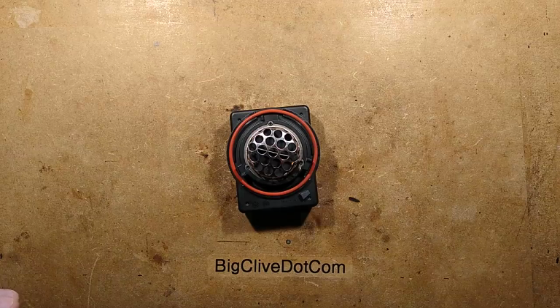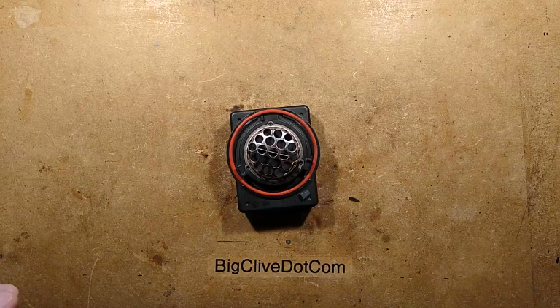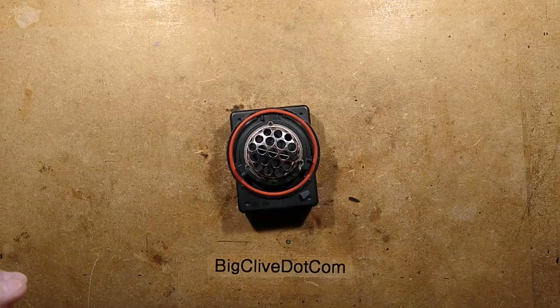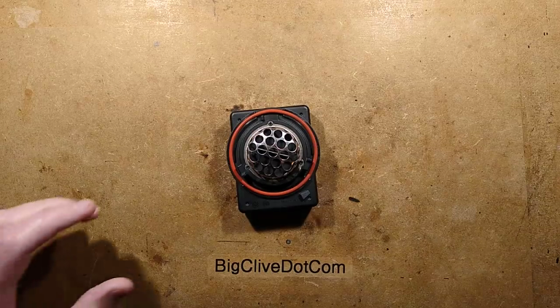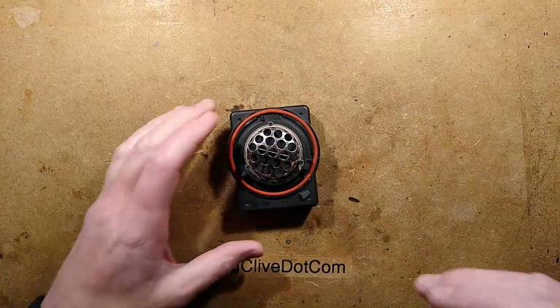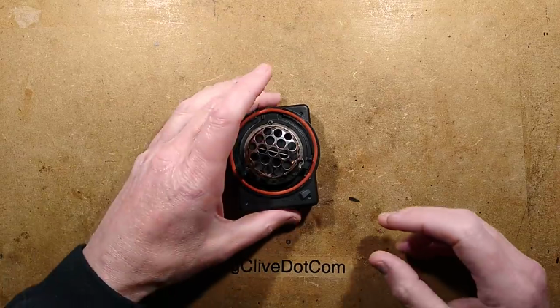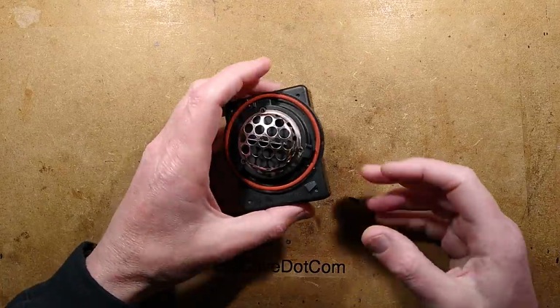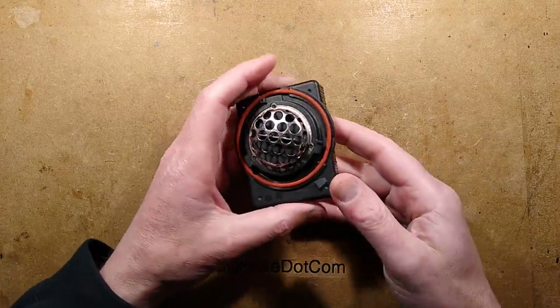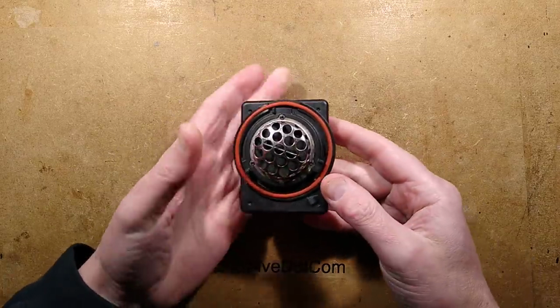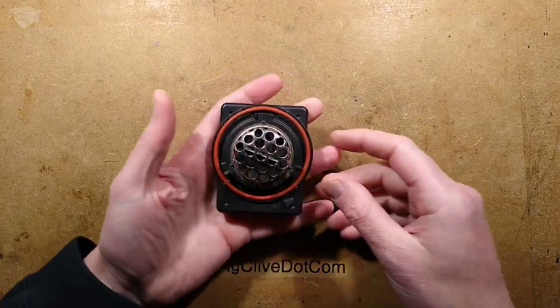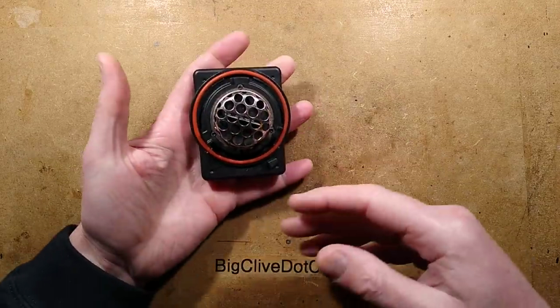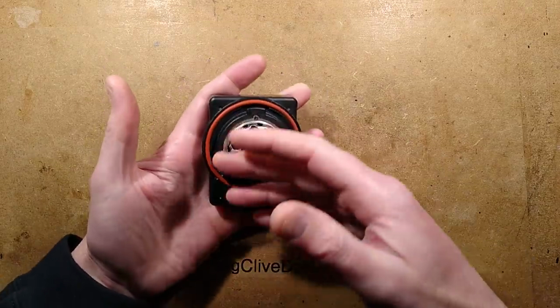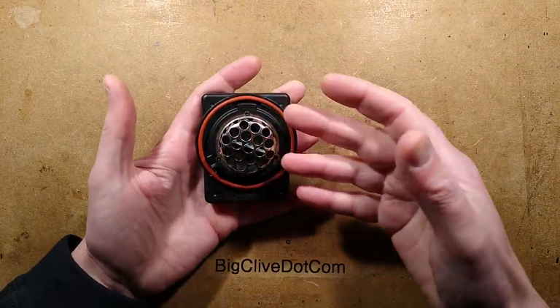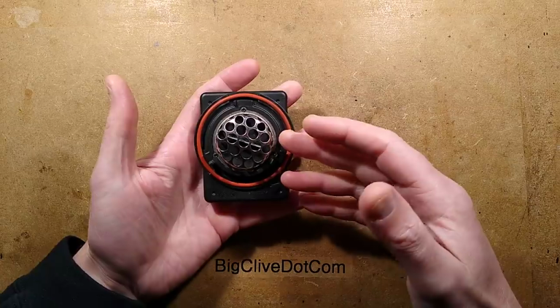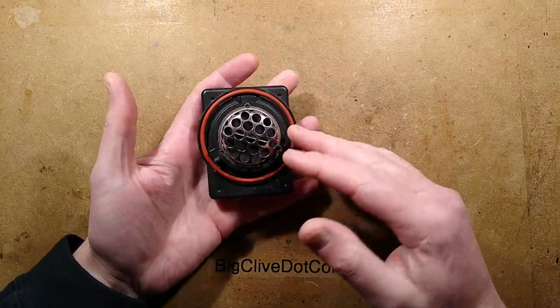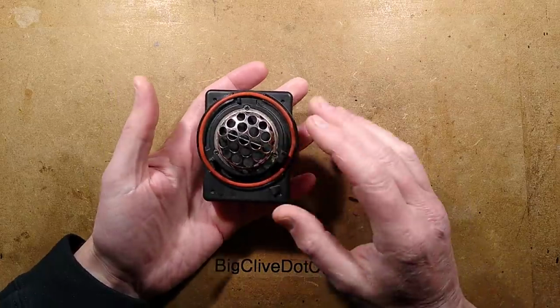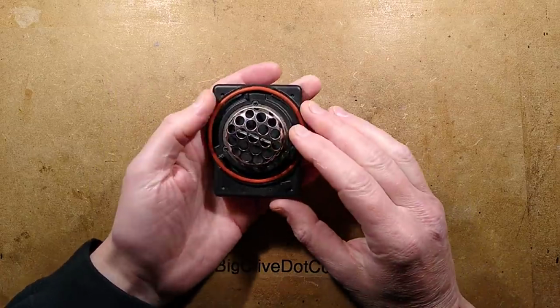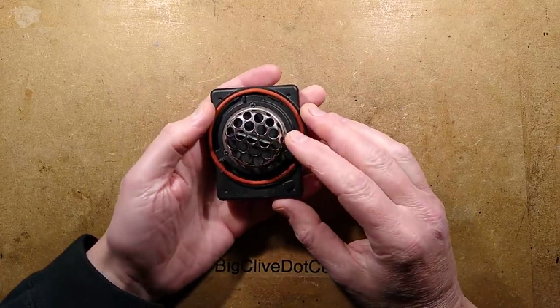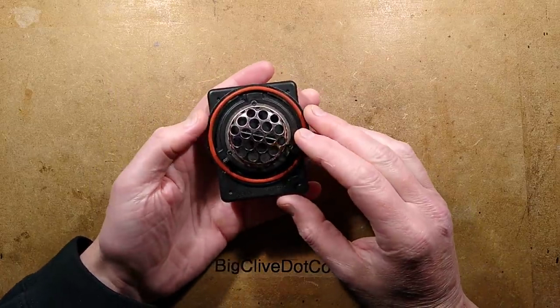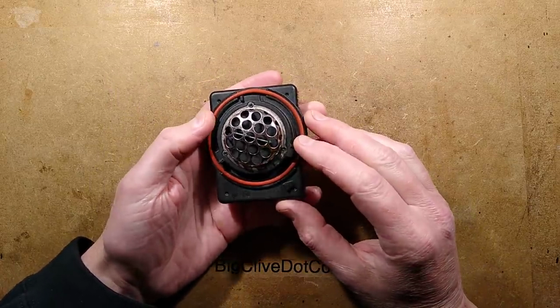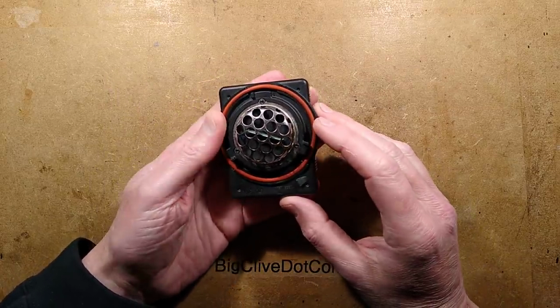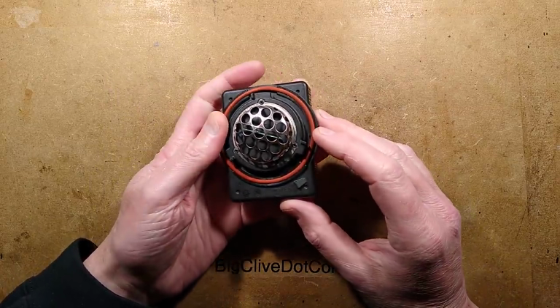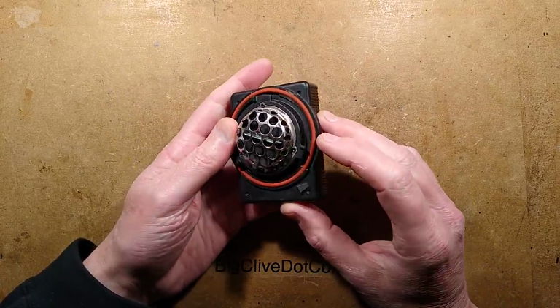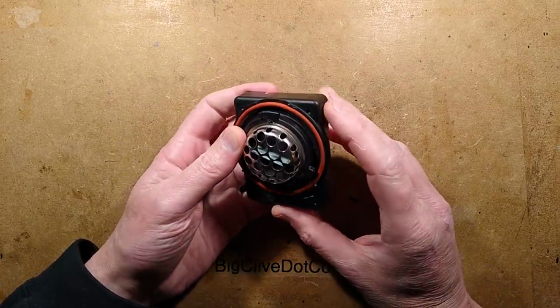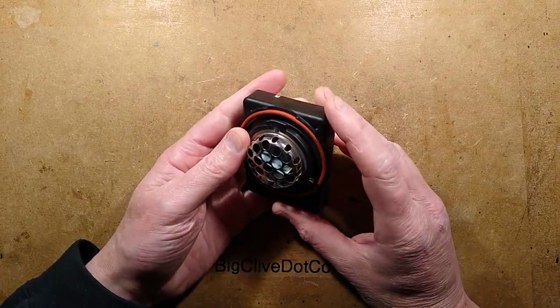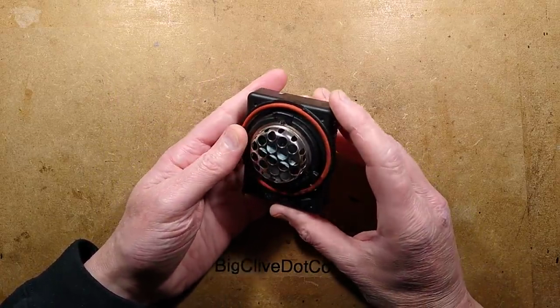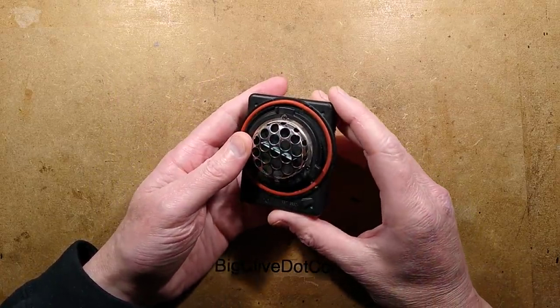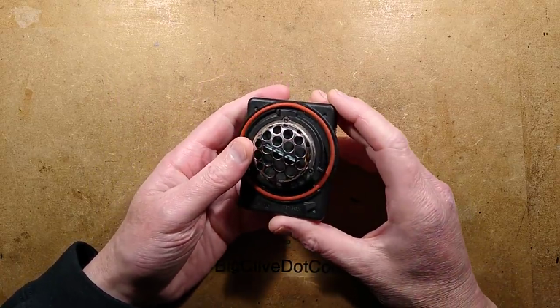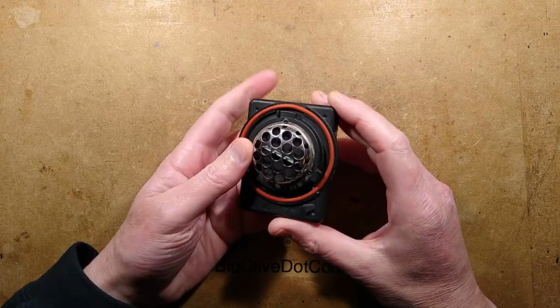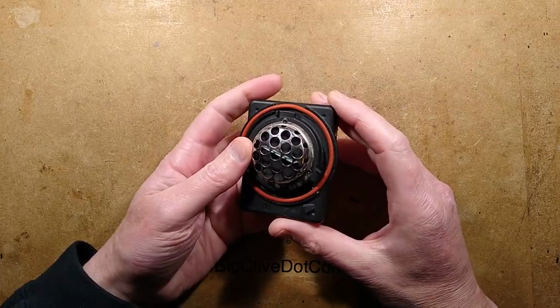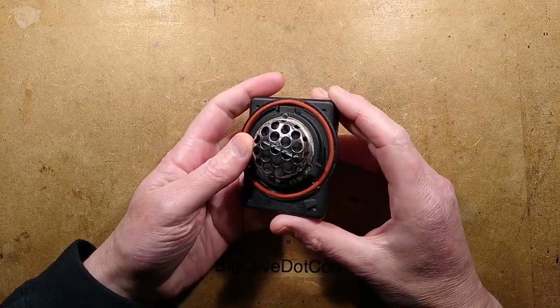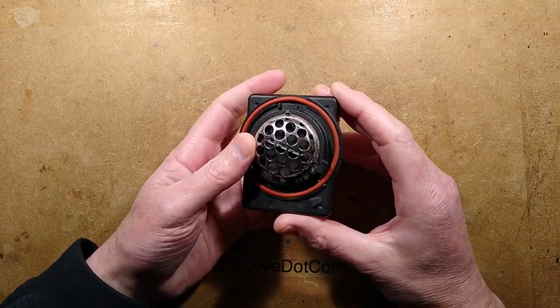It's been a while since I've taken apart a car component, so I thought this one is quite interesting. It's out of a BMW, and it's the ionizer module that keeps the air conditioning system sanitary.